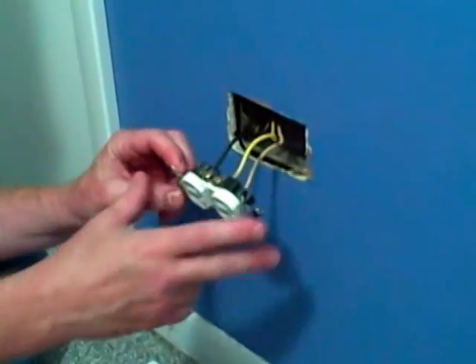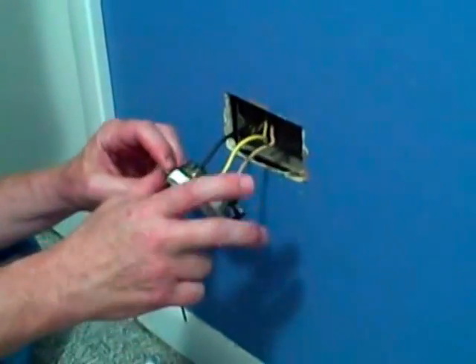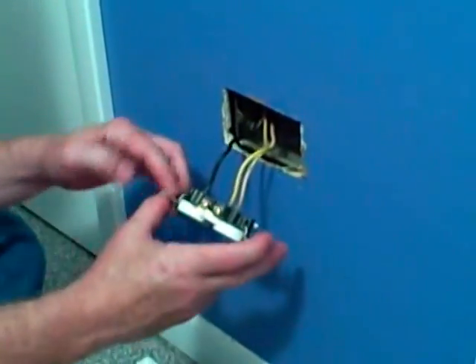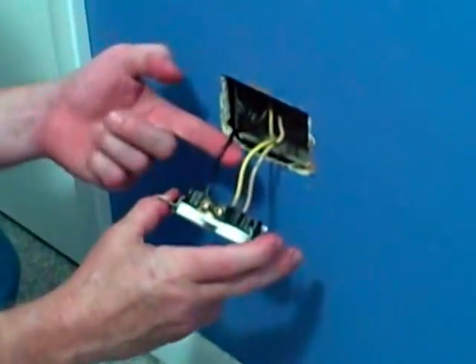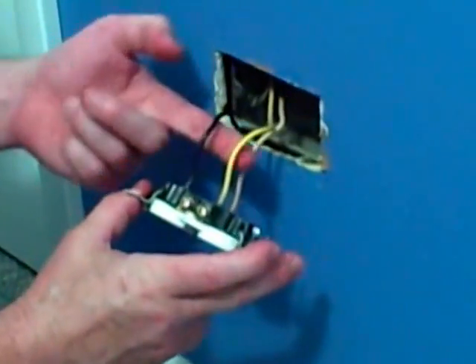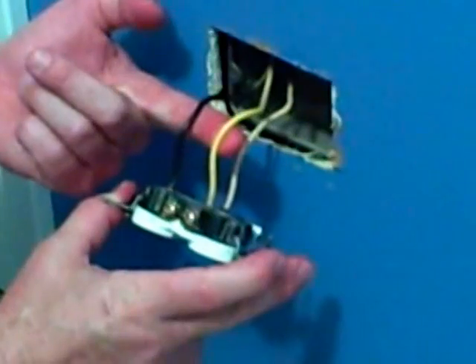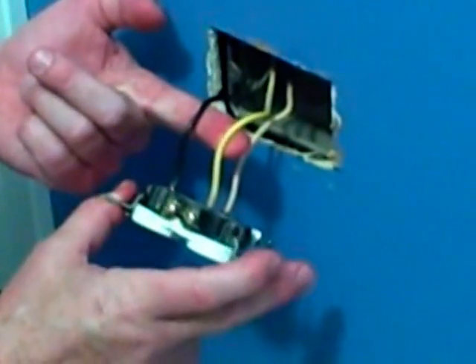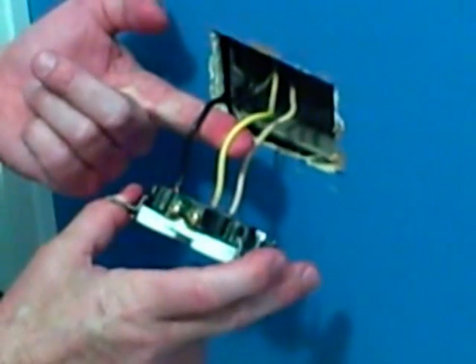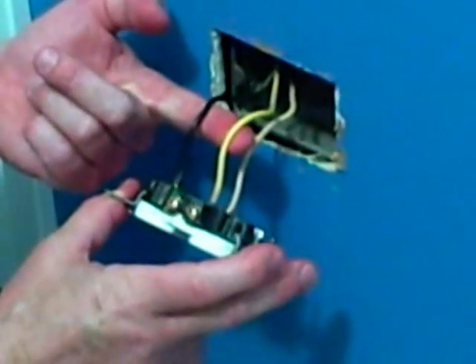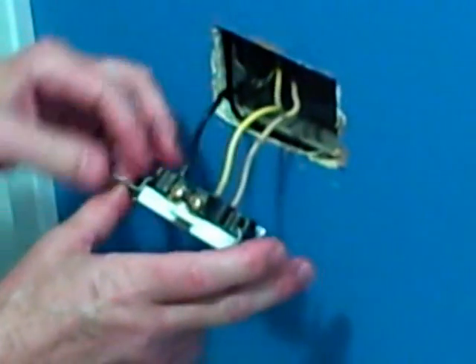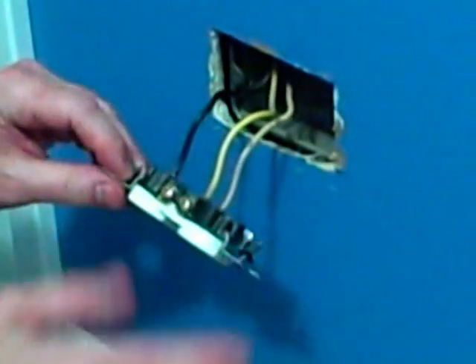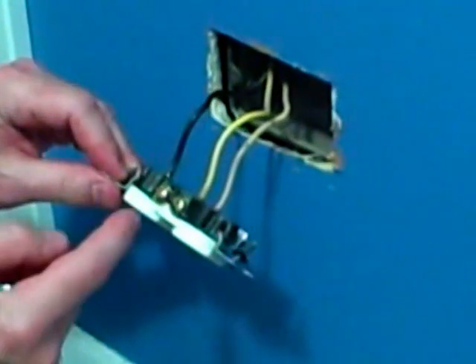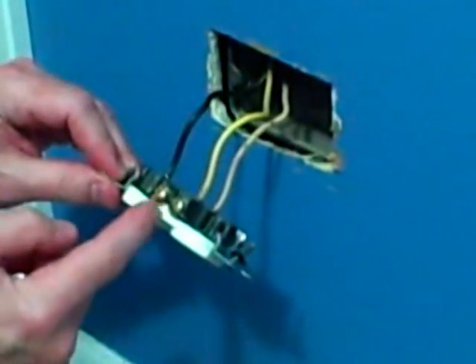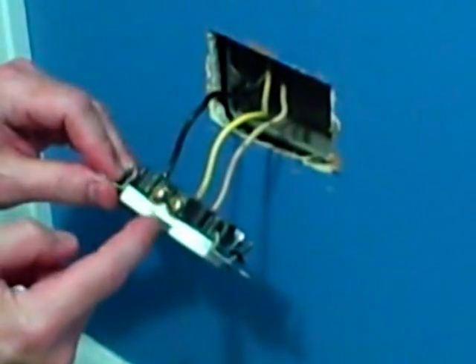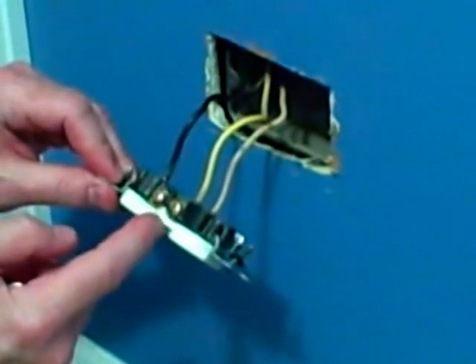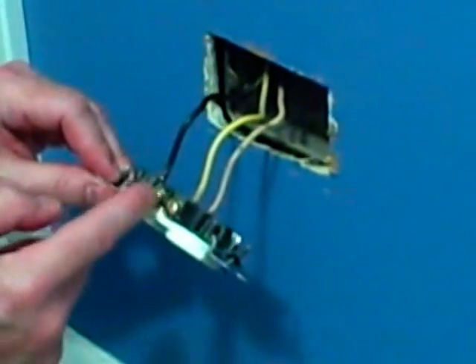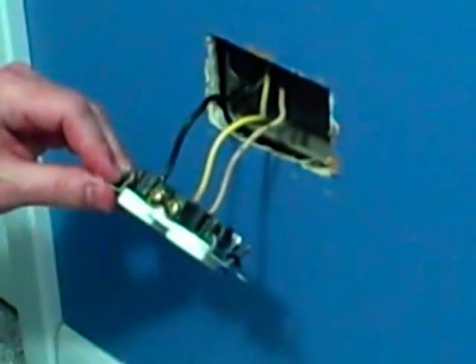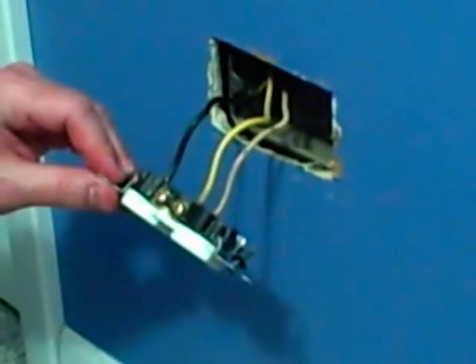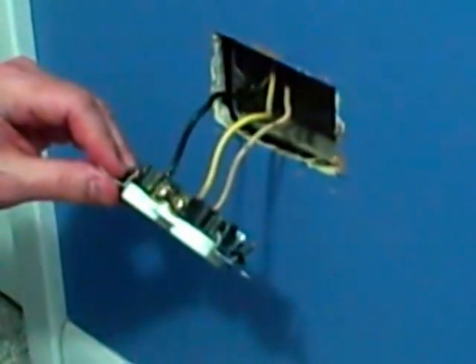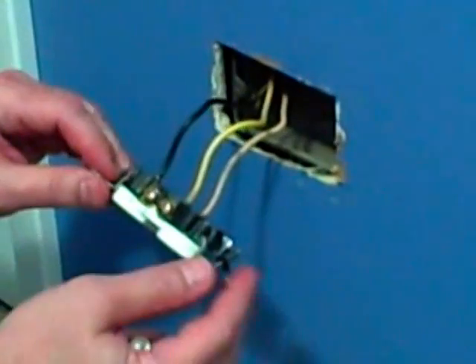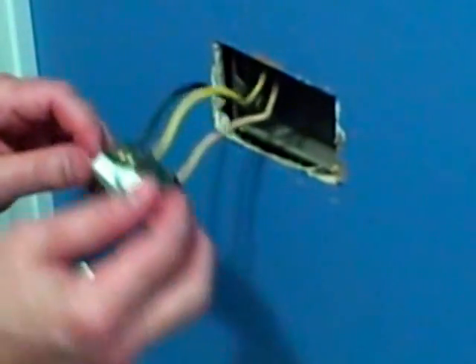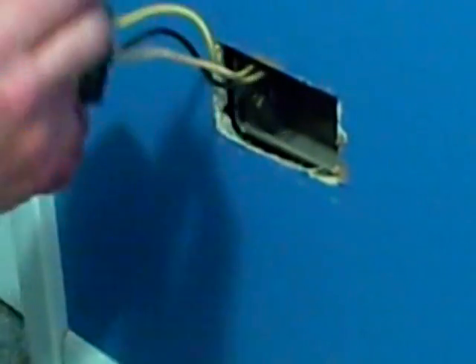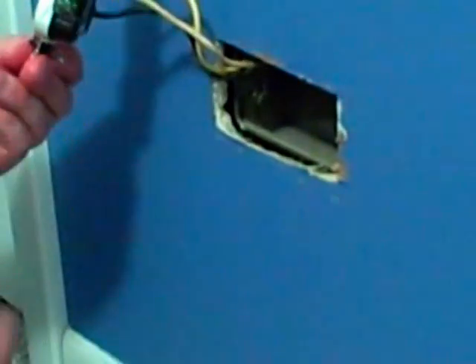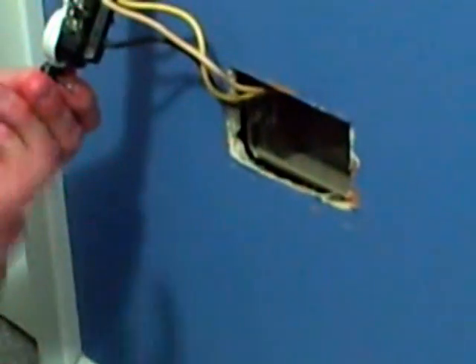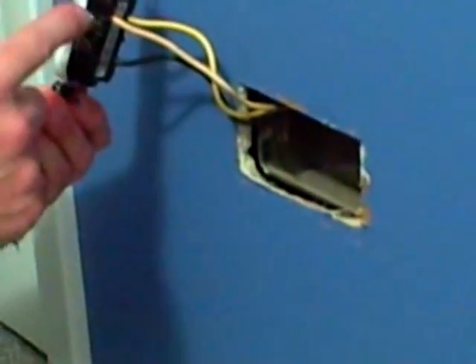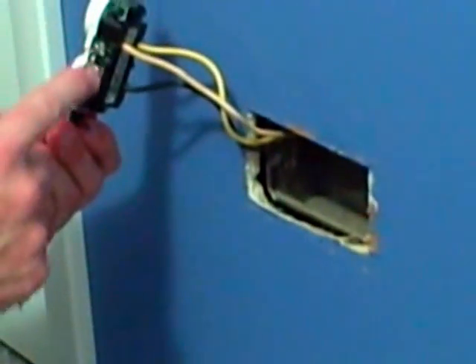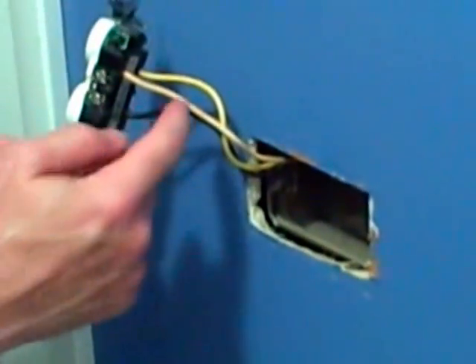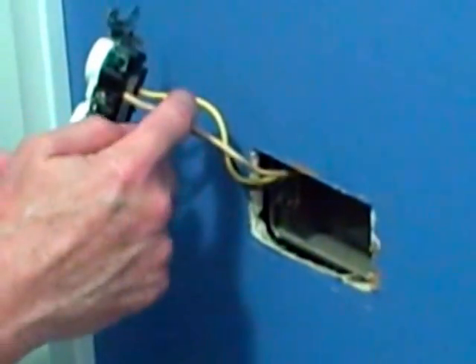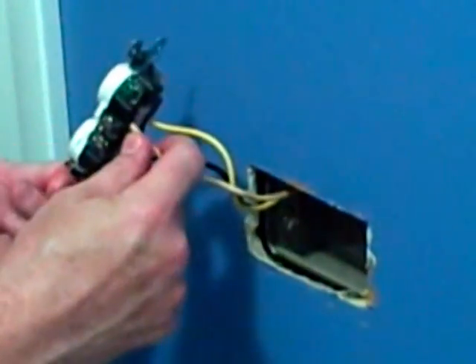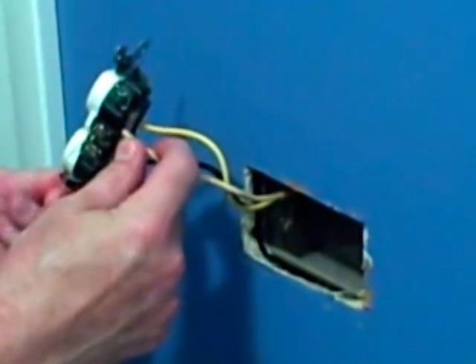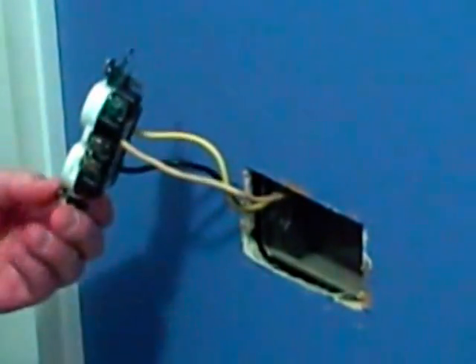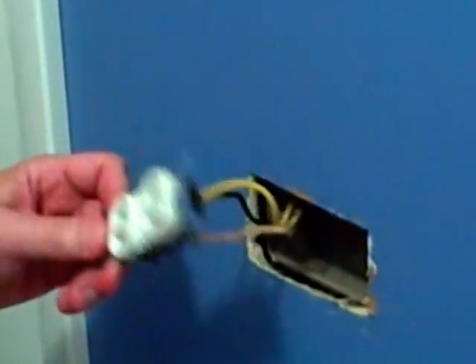We have two hot wires coming into the outlet, and we've broken the tab between the two brass screws. And on the opposite side, on the silver side, we've got the neutral connected there.